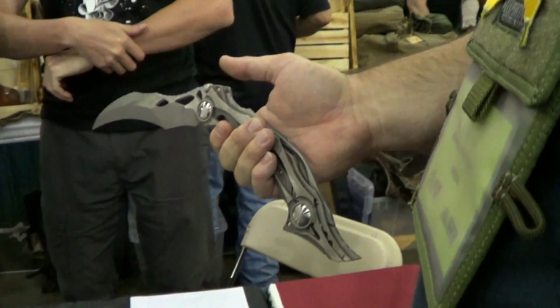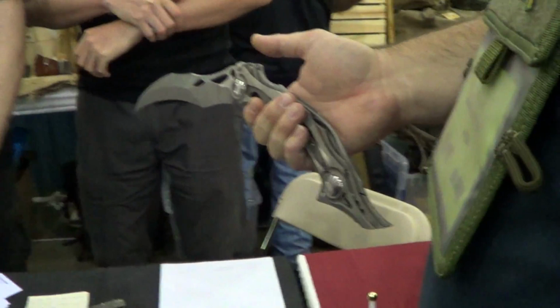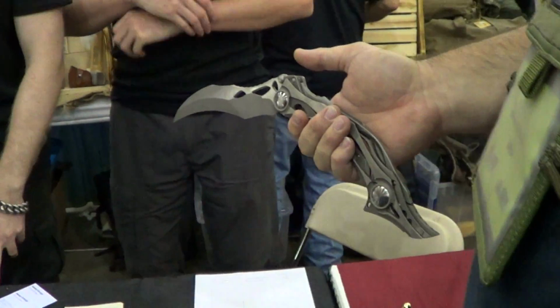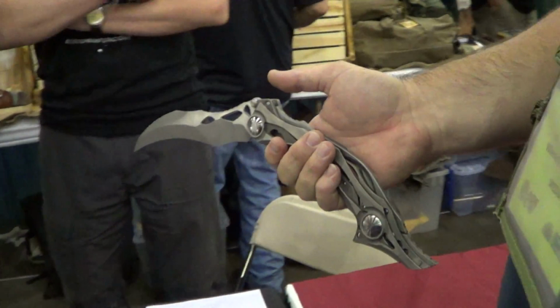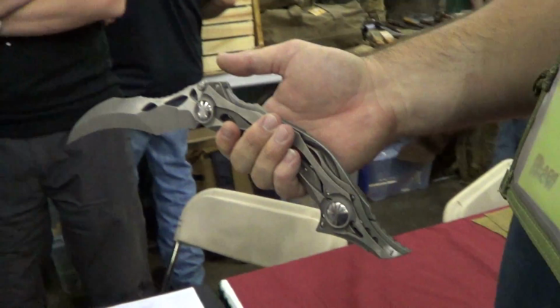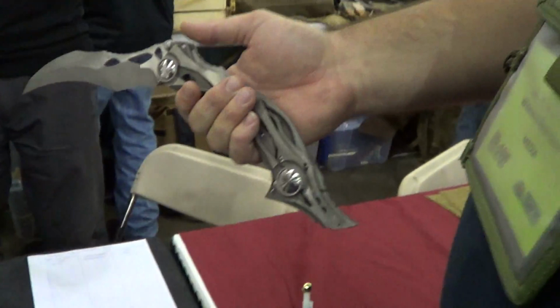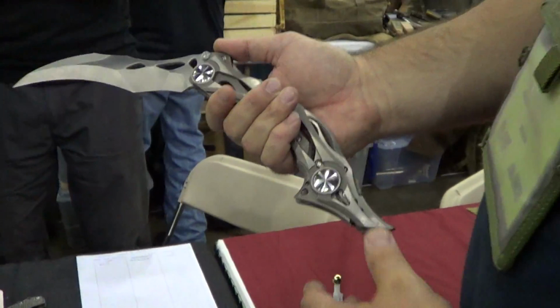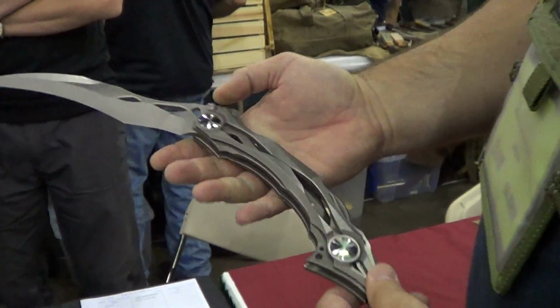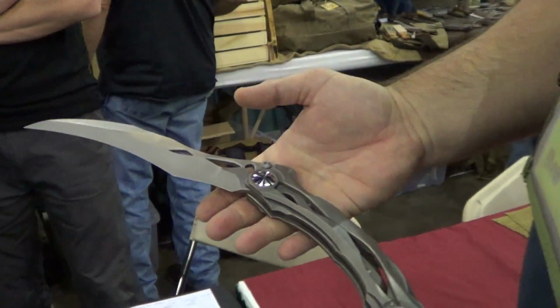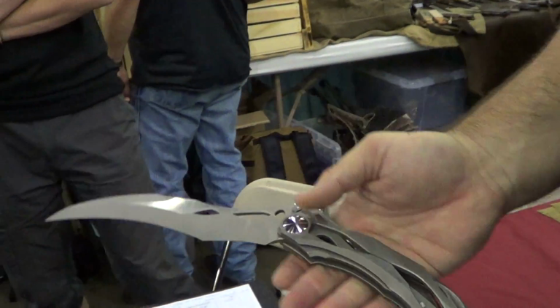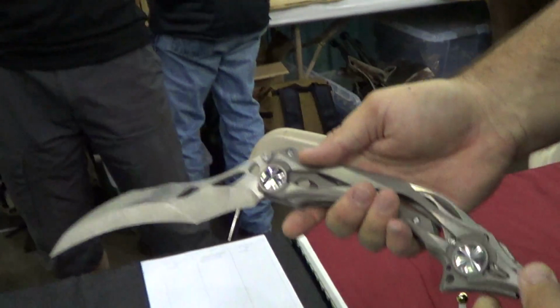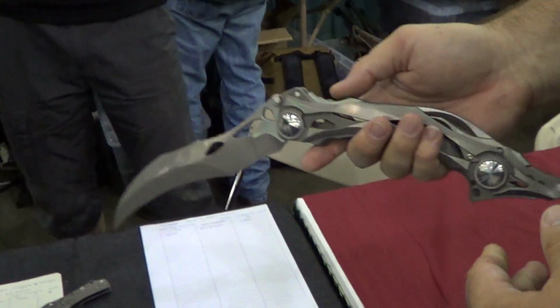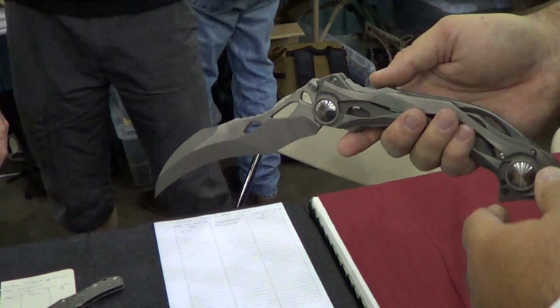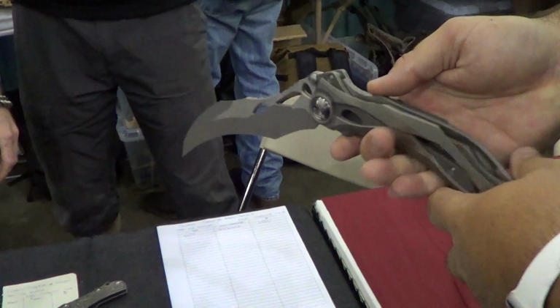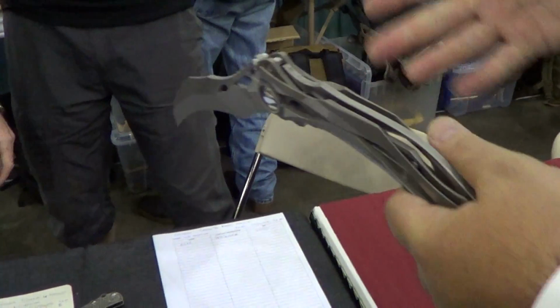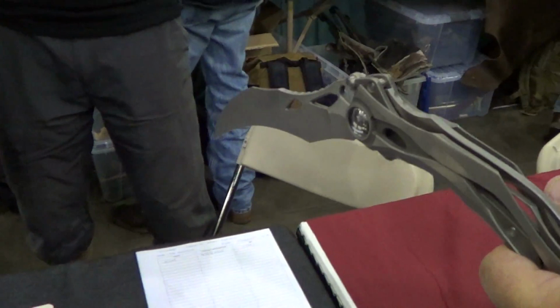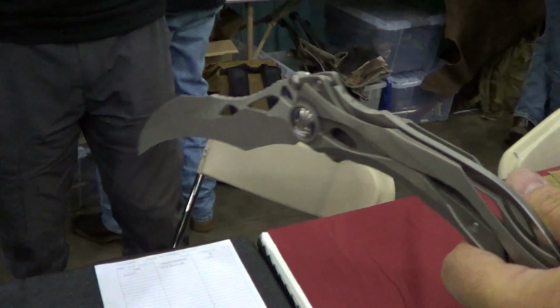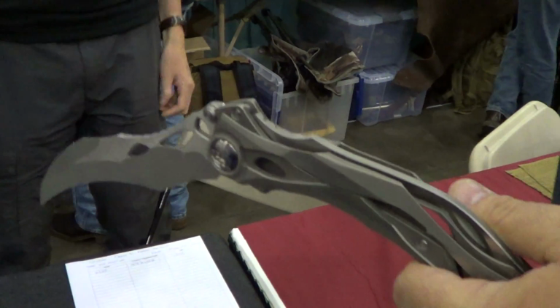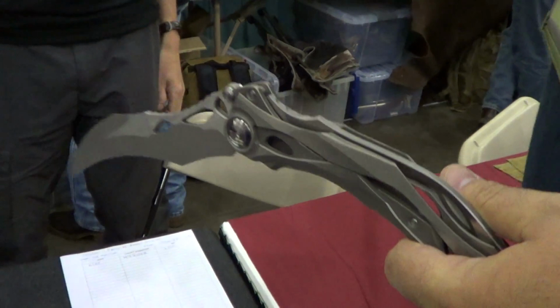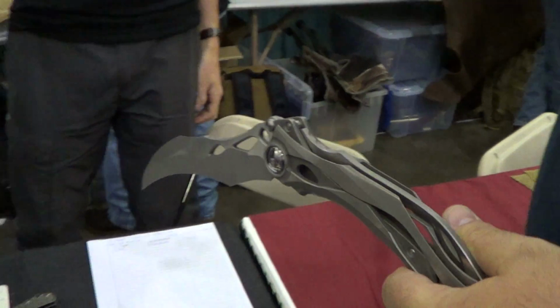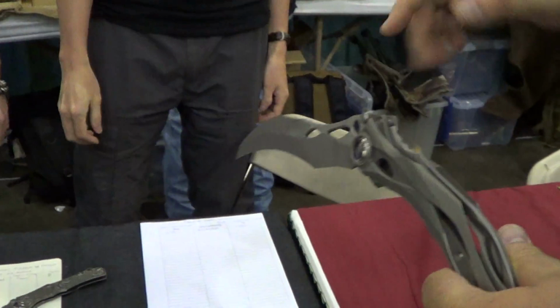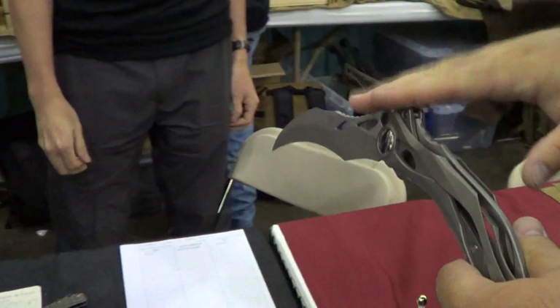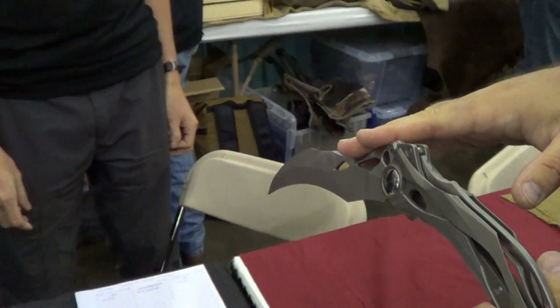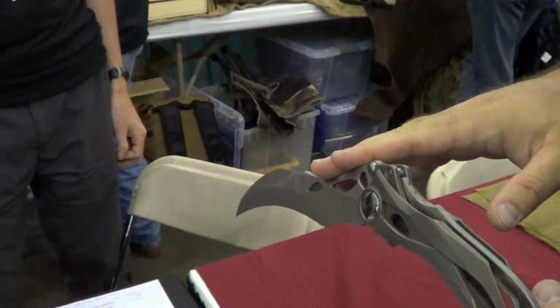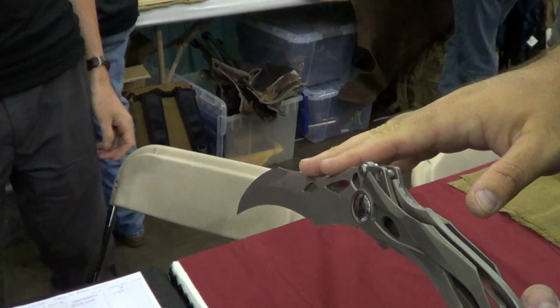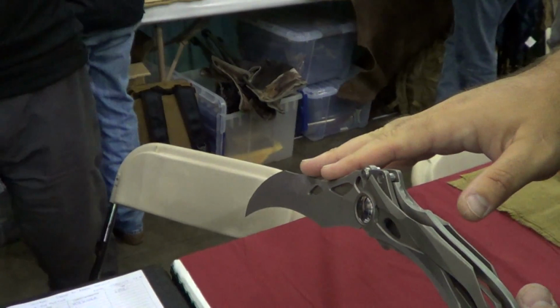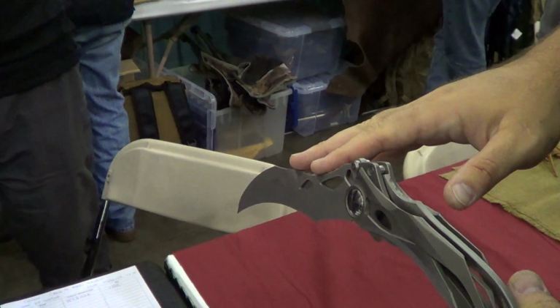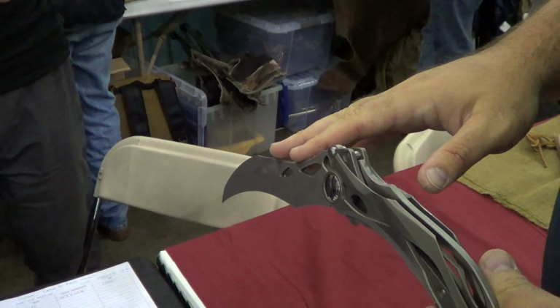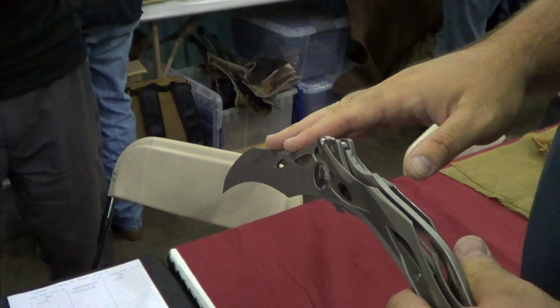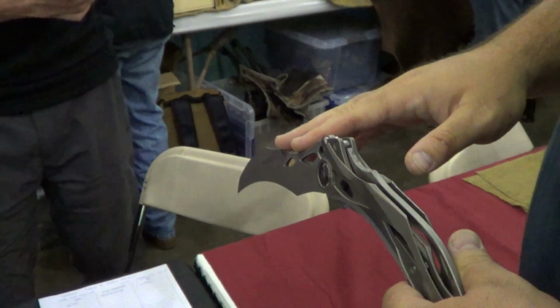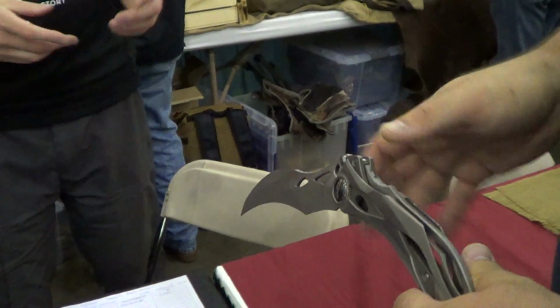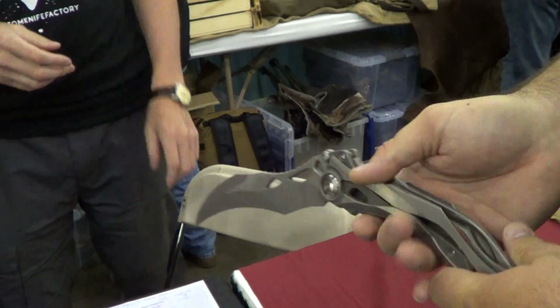Alright, we're at the Coastal Knife Factory. We're checking out one of these. What's that model for? This is amazing. What's the name? Pro. Pro? Pro. Yep.